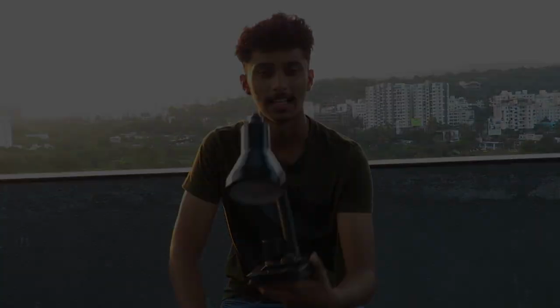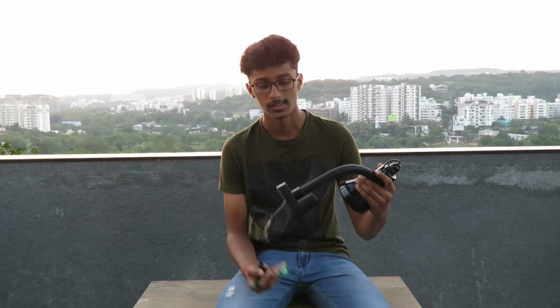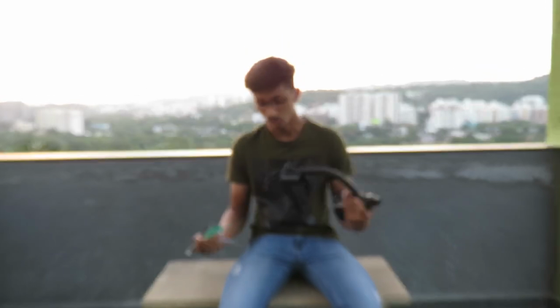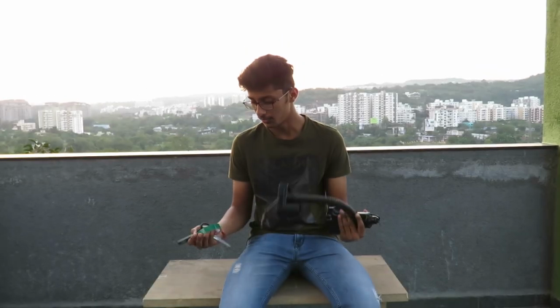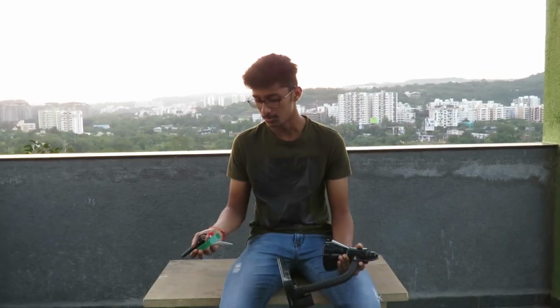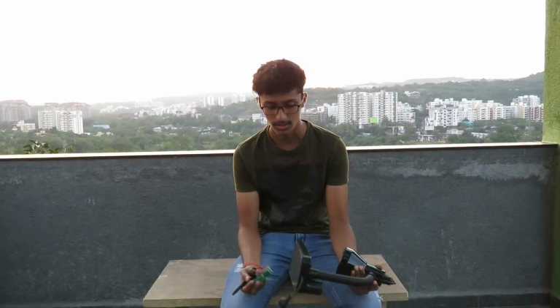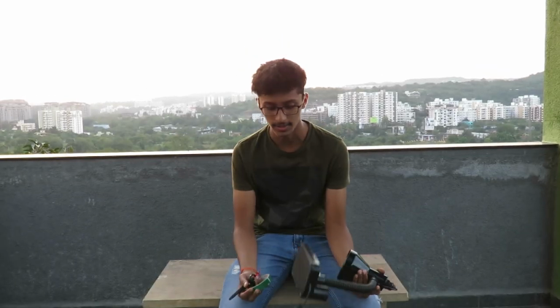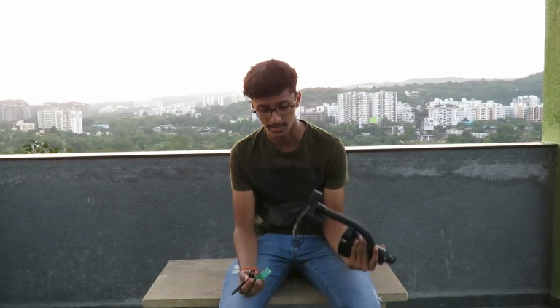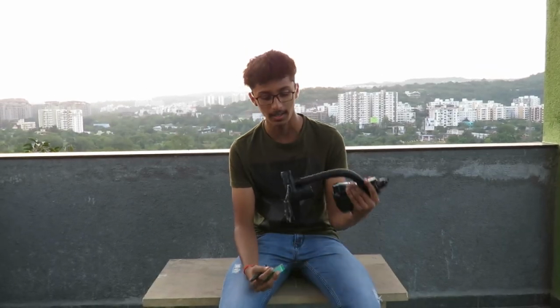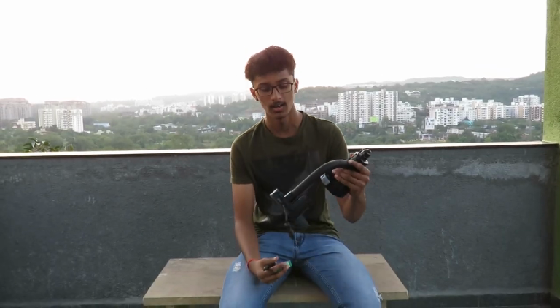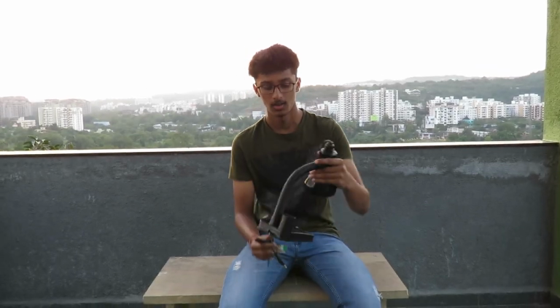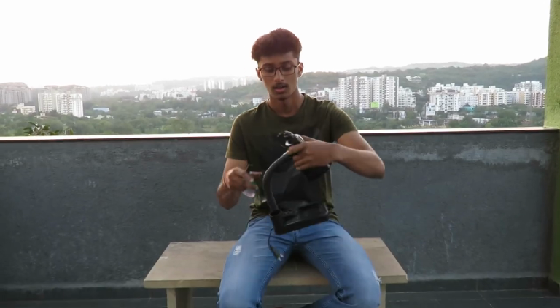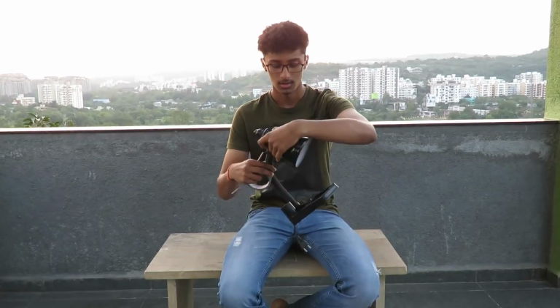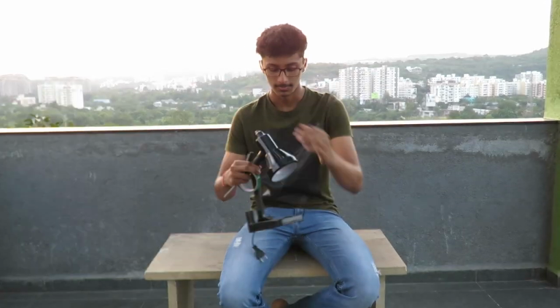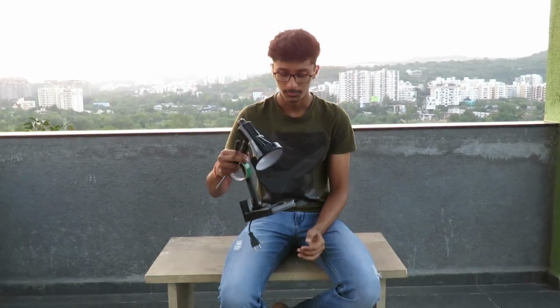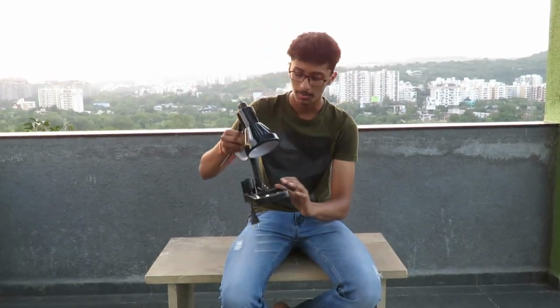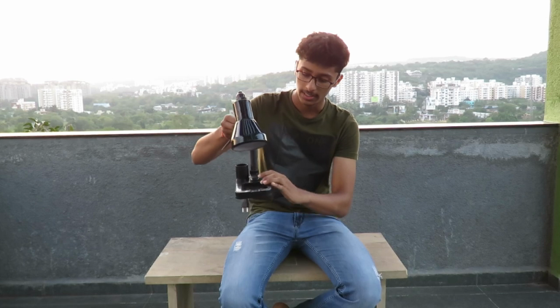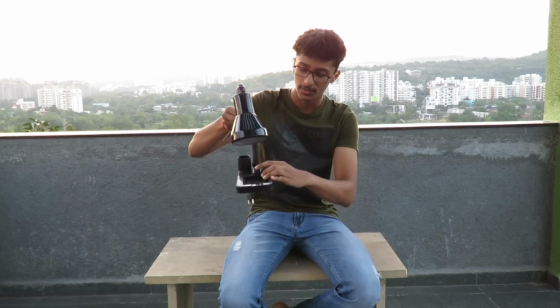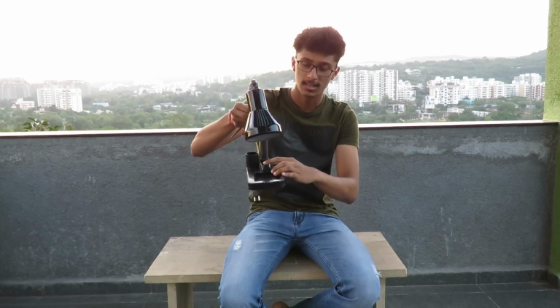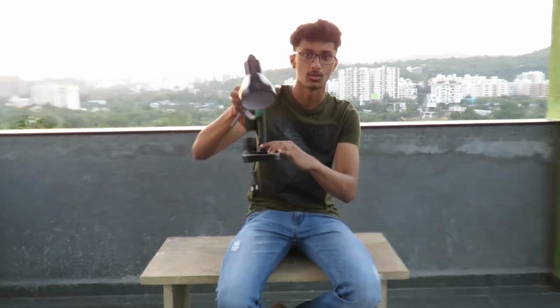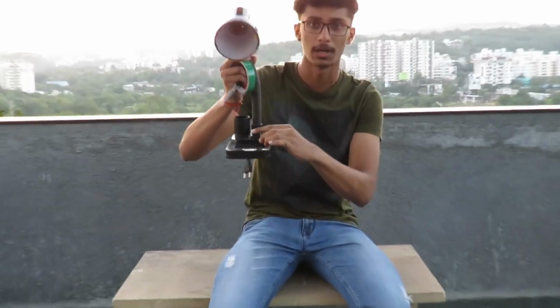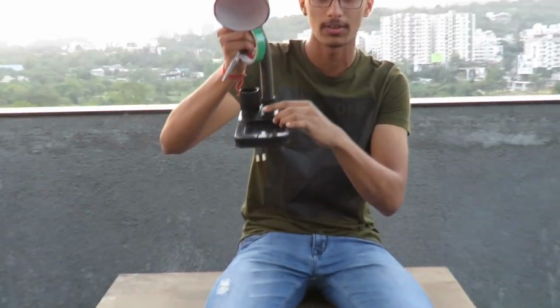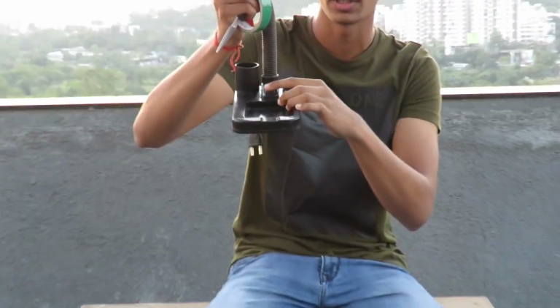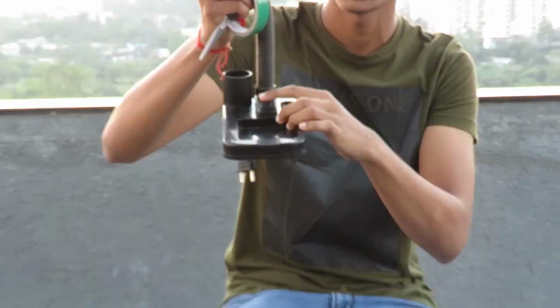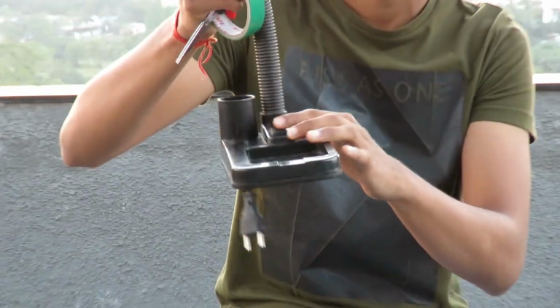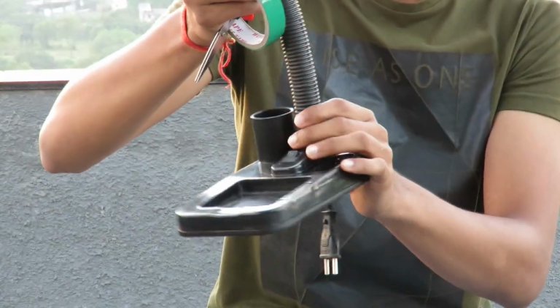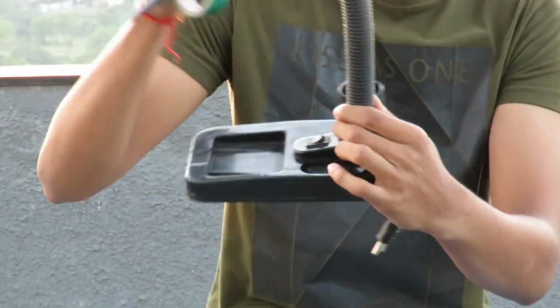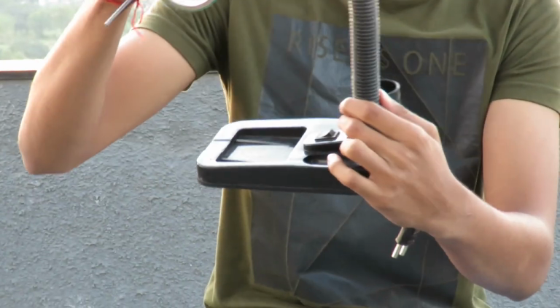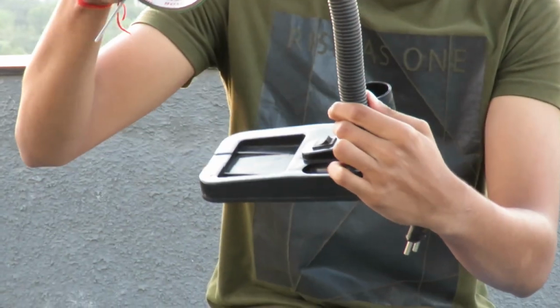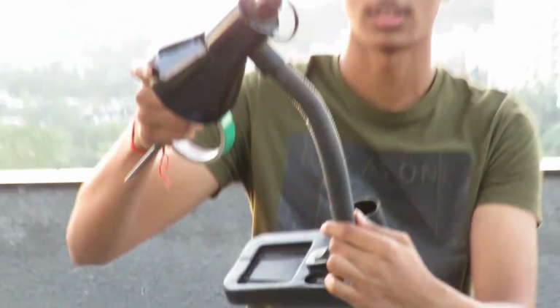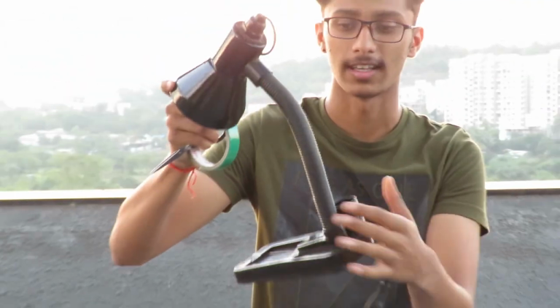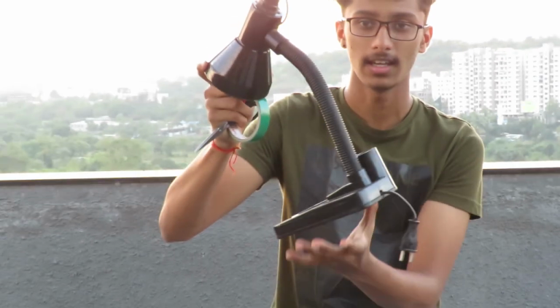Let's go with the first process, that is taping. I'm going to tape this switch button right here and this nozzle thingy.